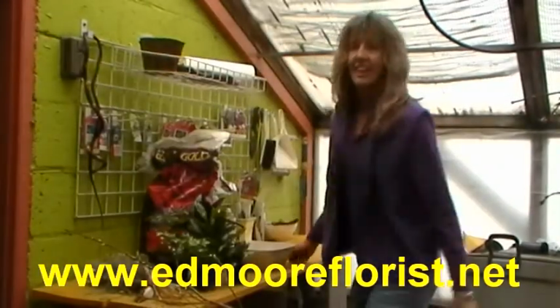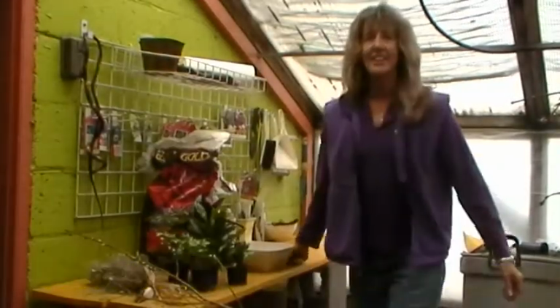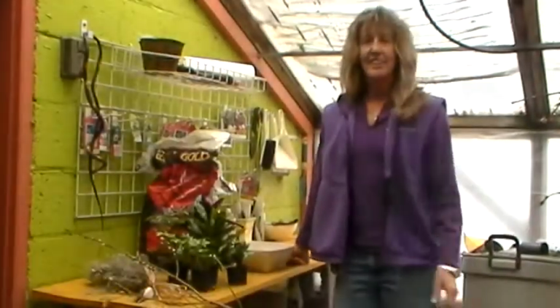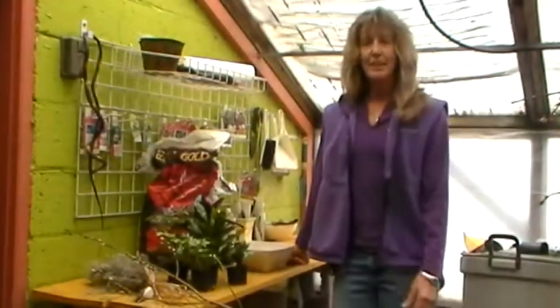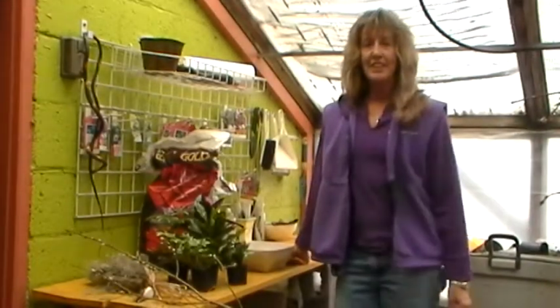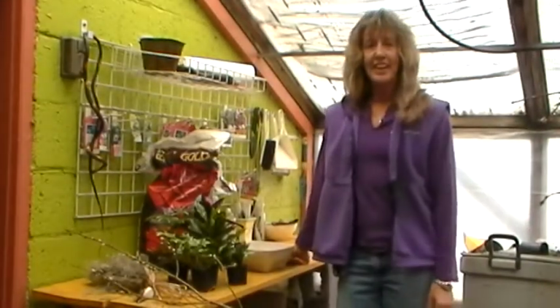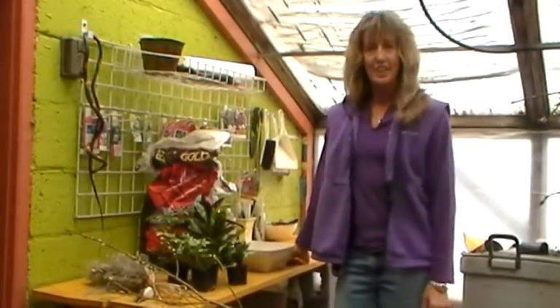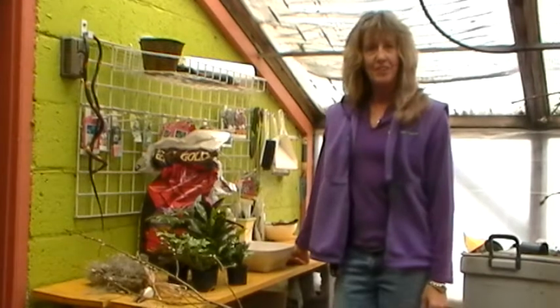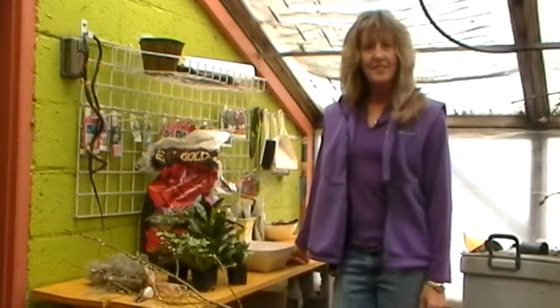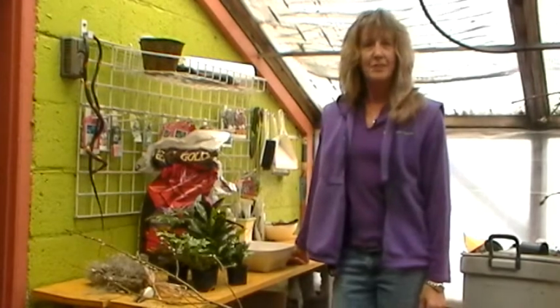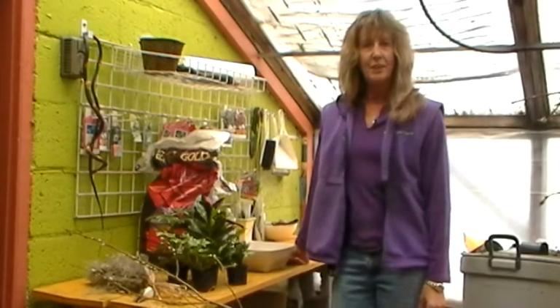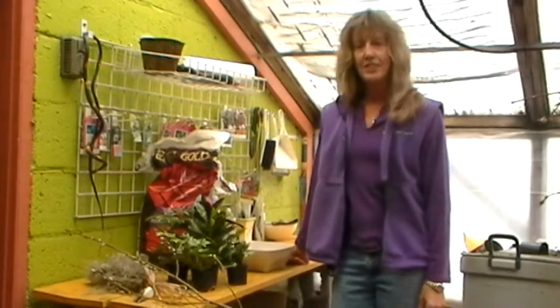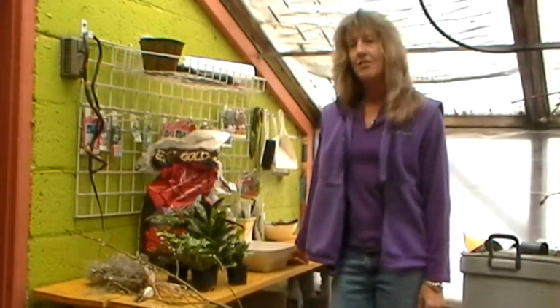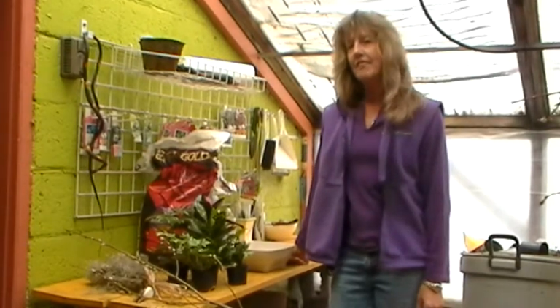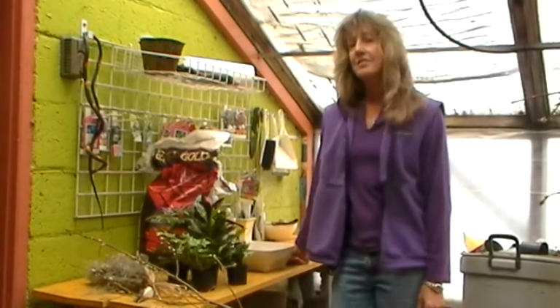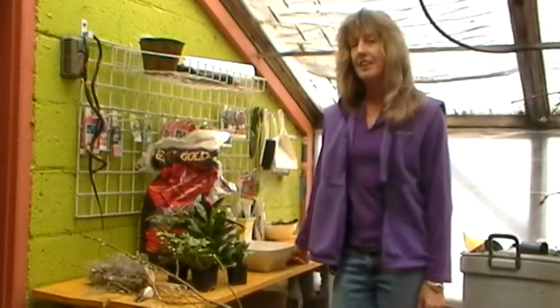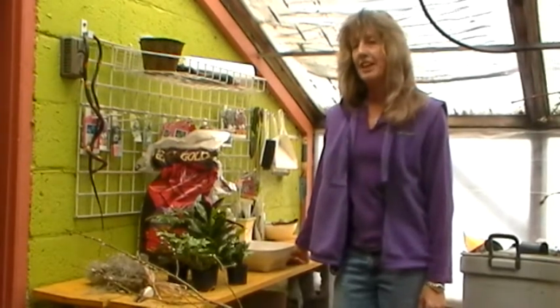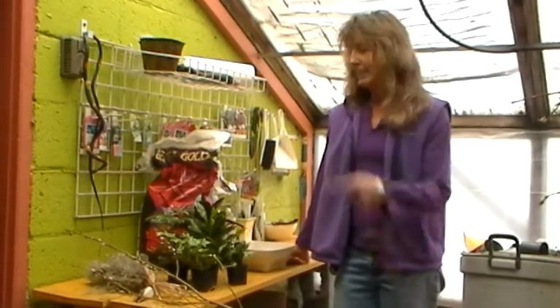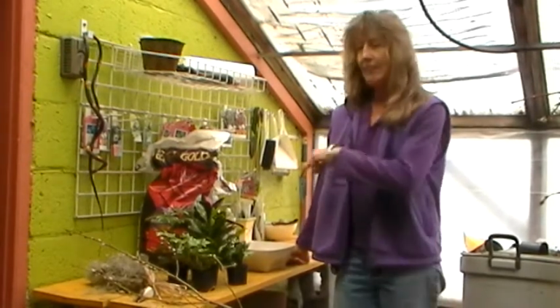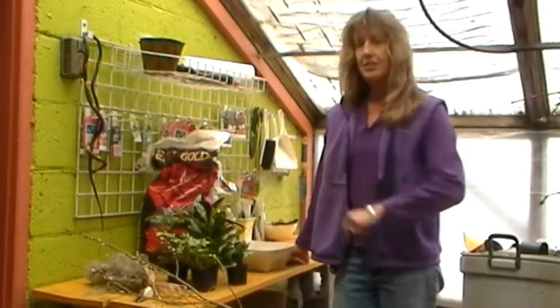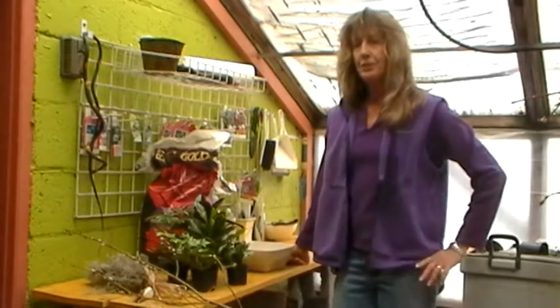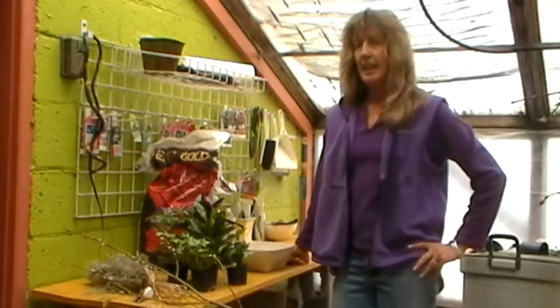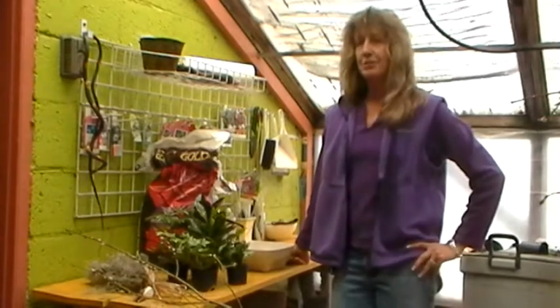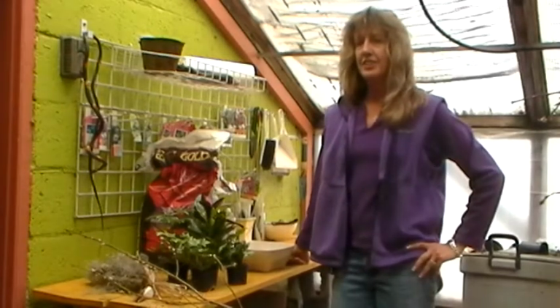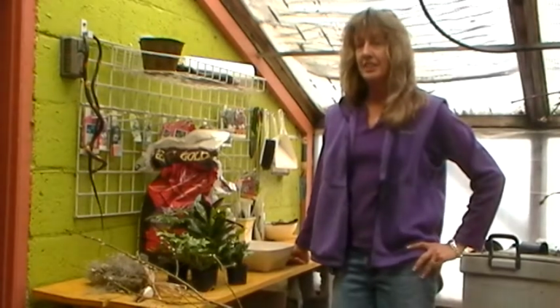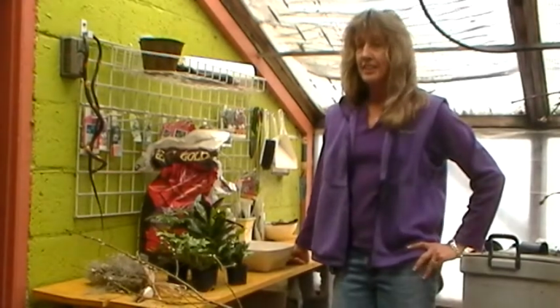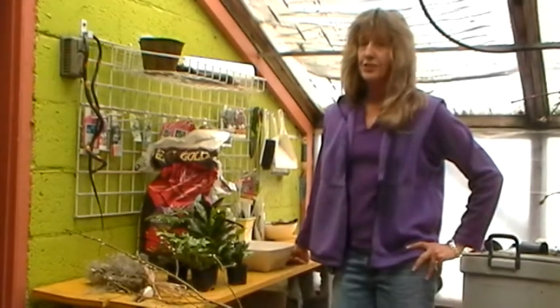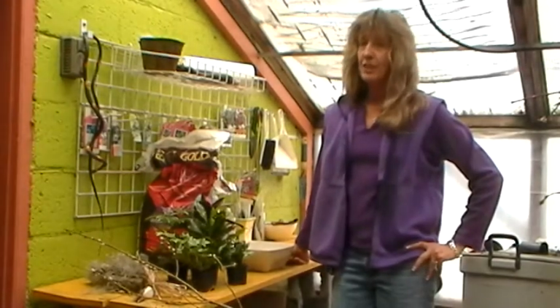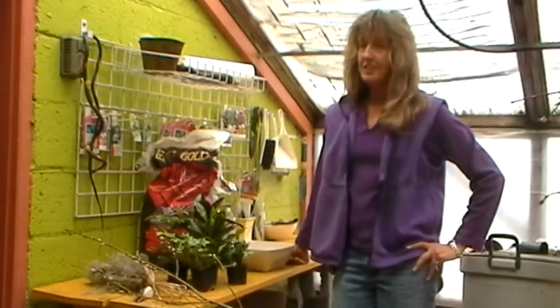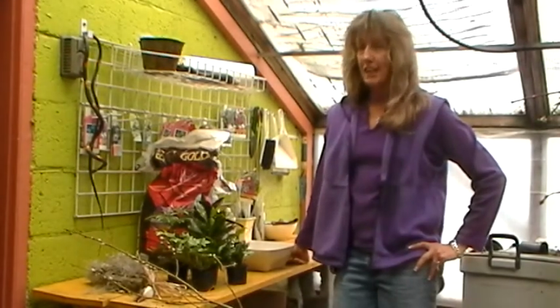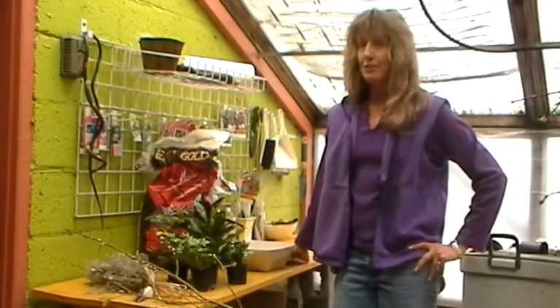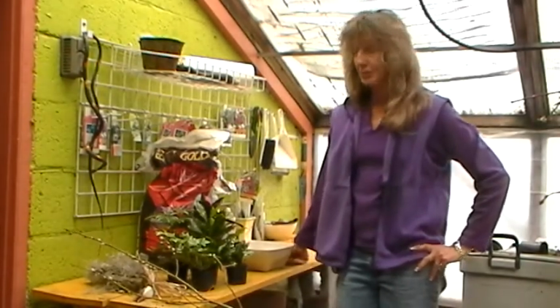Hi there! My name is Lydia. I am Edmore Florist at 6101 East Colfax Avenue, Denver, Colorado. I'm going to show you how to make a dish garden. This is the first one in my series of how-to's.